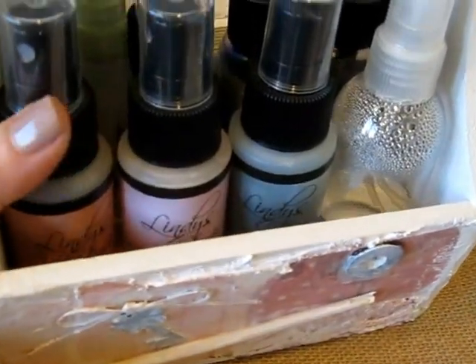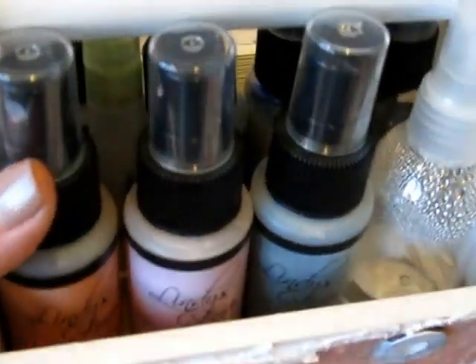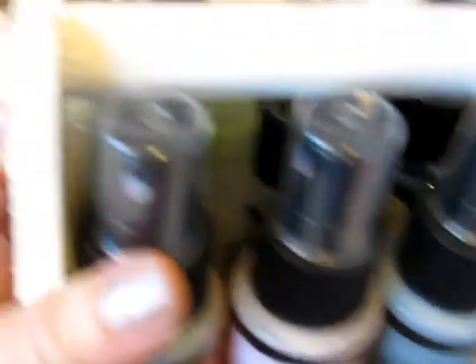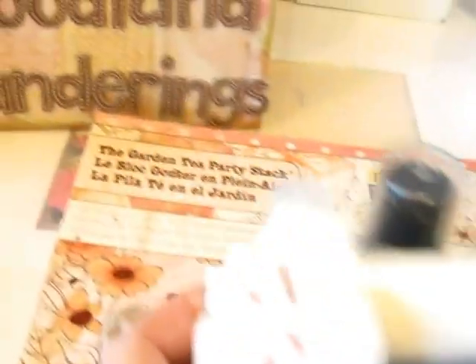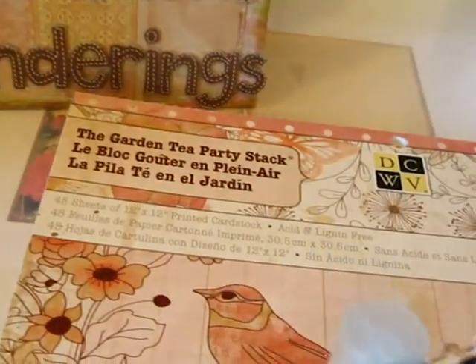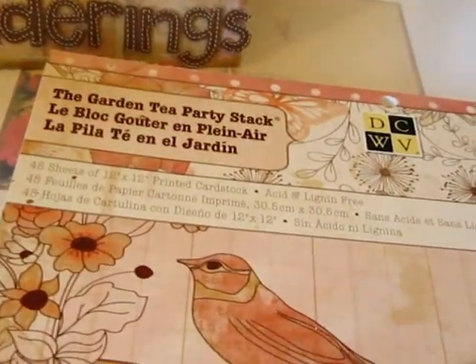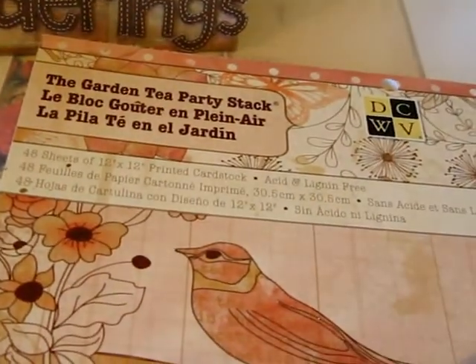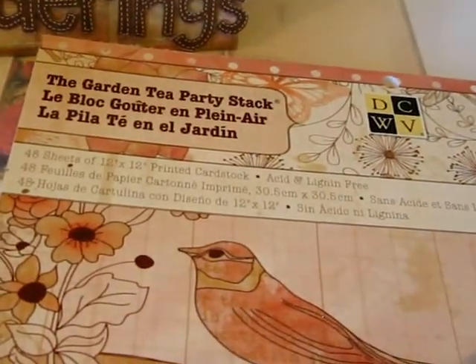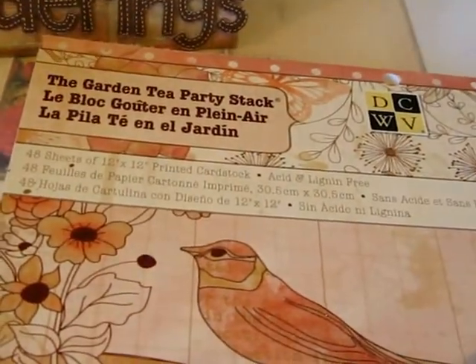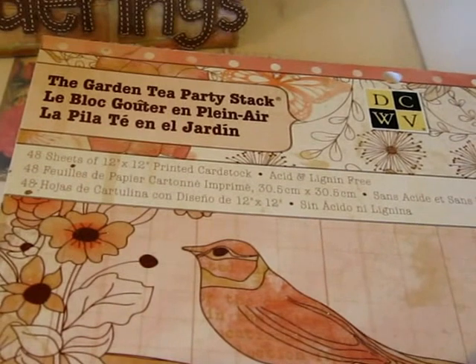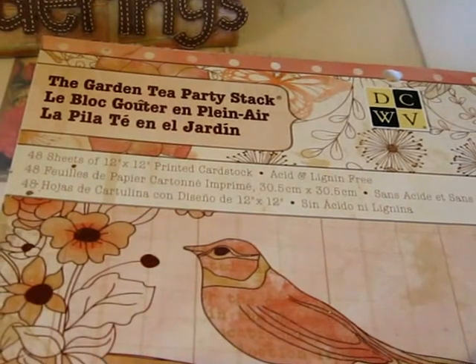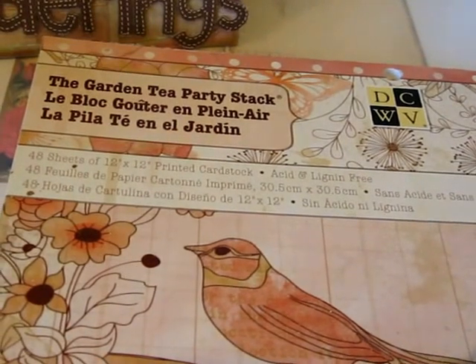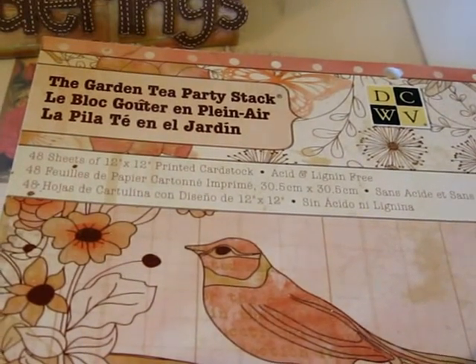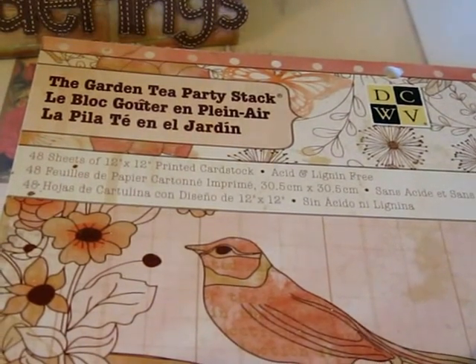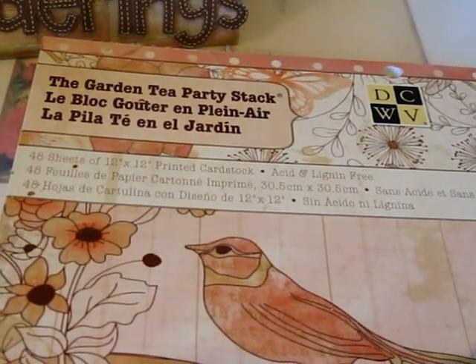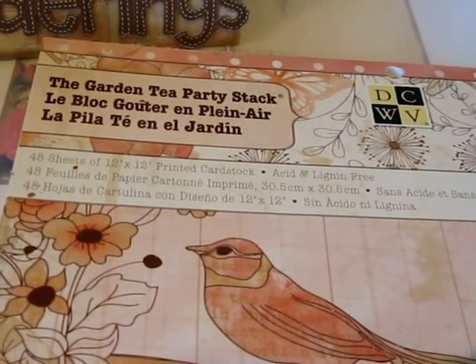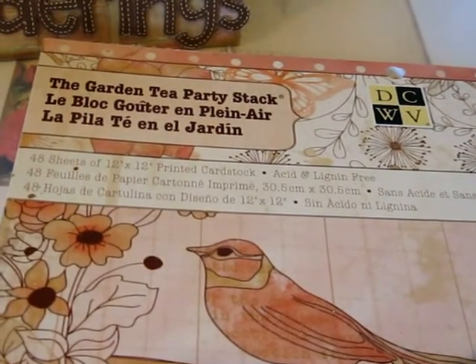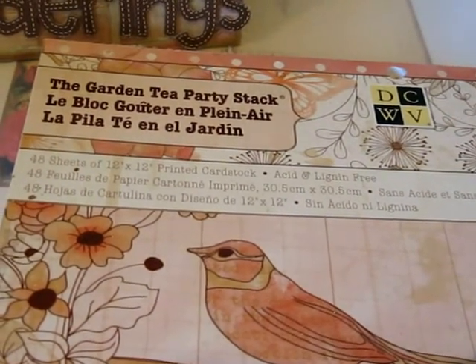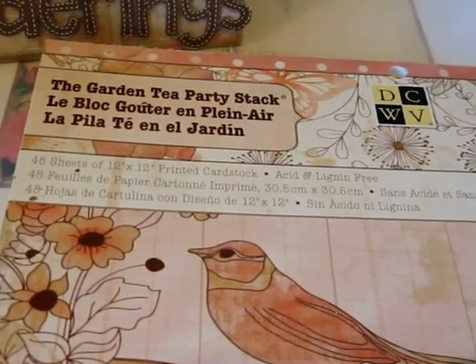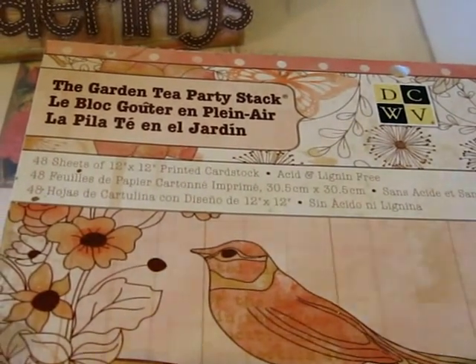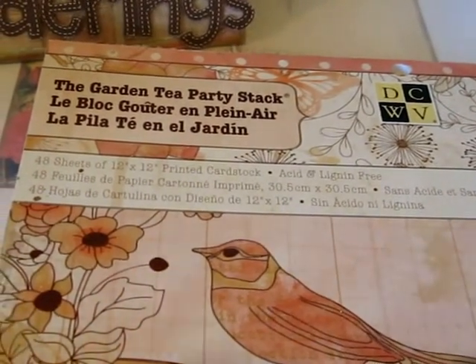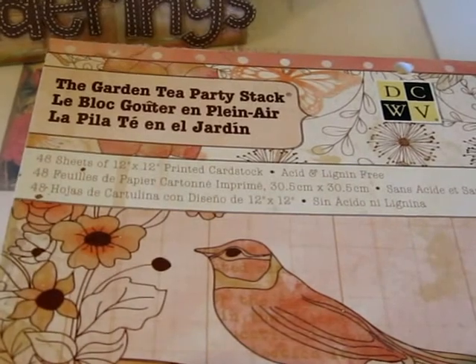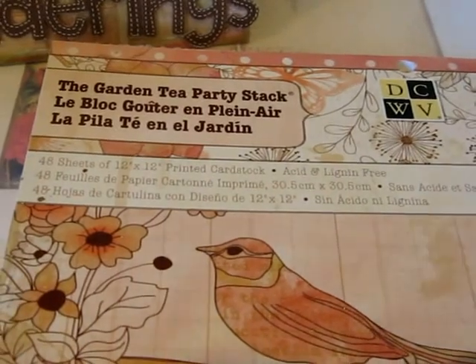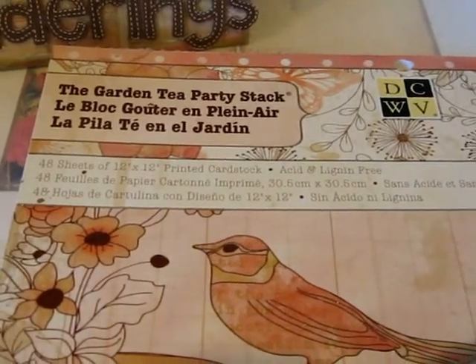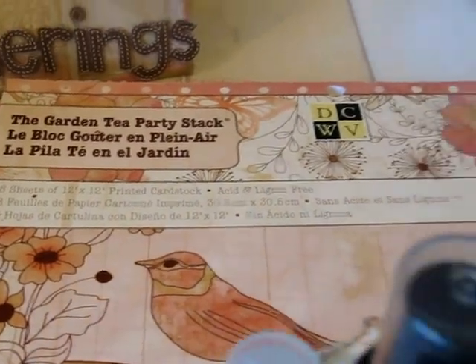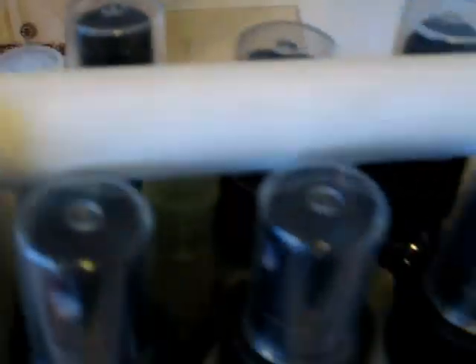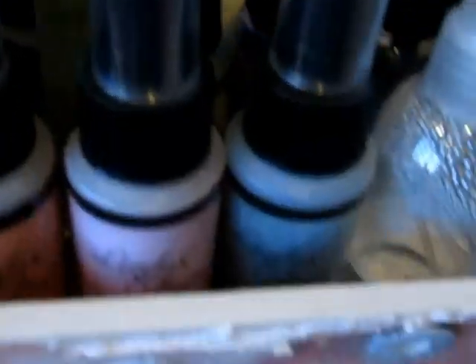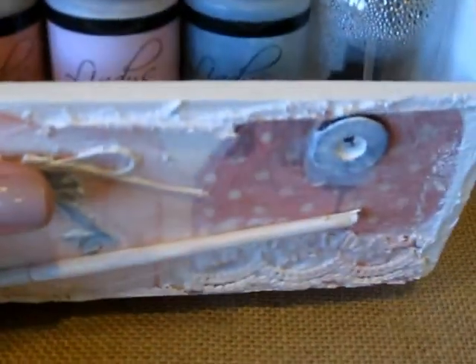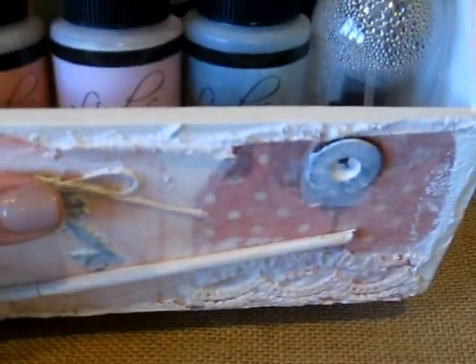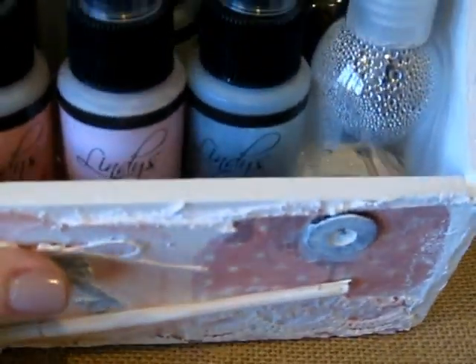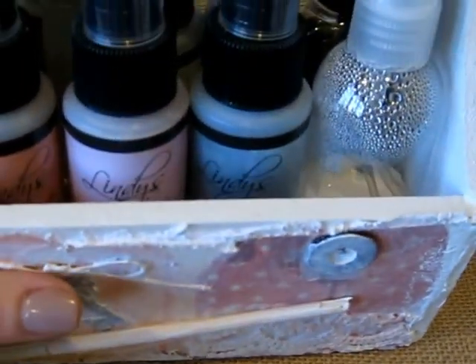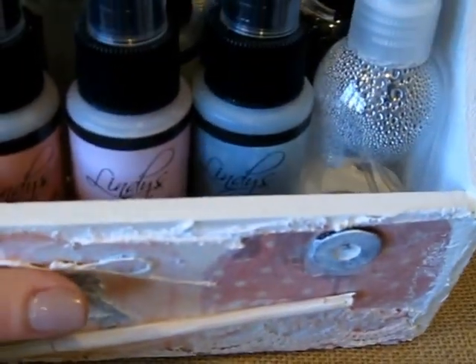I used my currently favorite paper, the Garden Tea Party Stack, which I've explained before in another video — nothing new. But I'm just loving this paper and I'm using it in so many things. So I used that to decorate my little caddy.